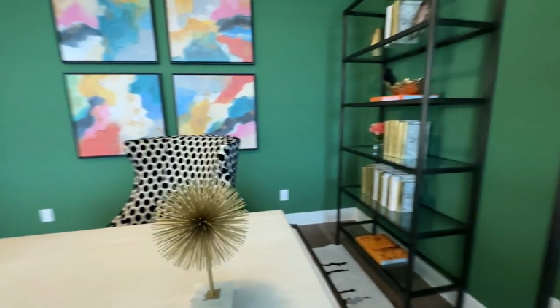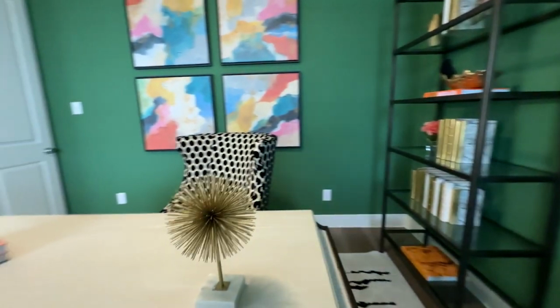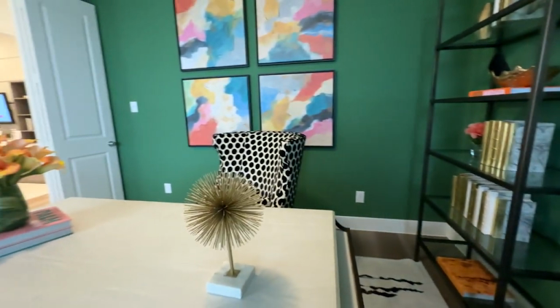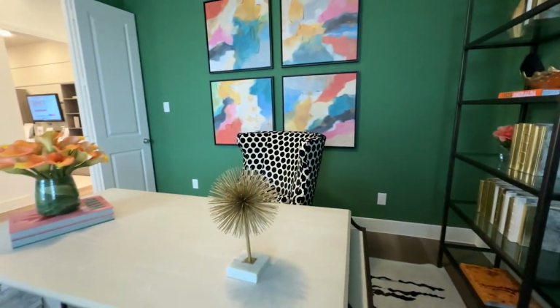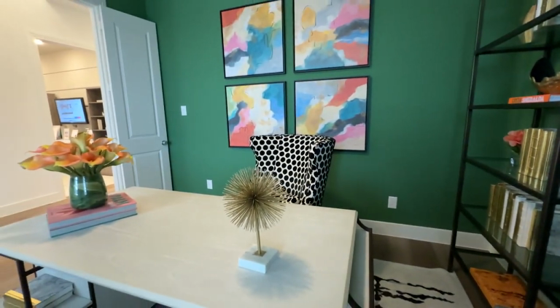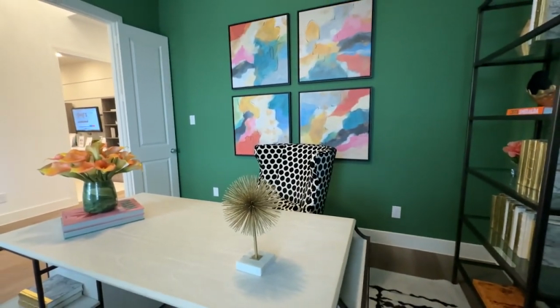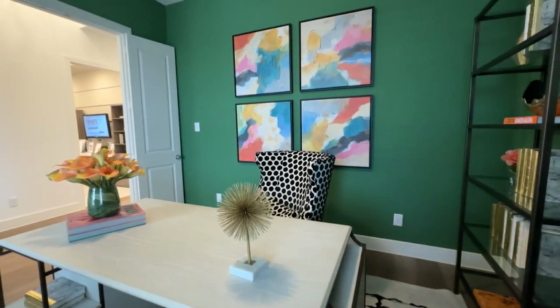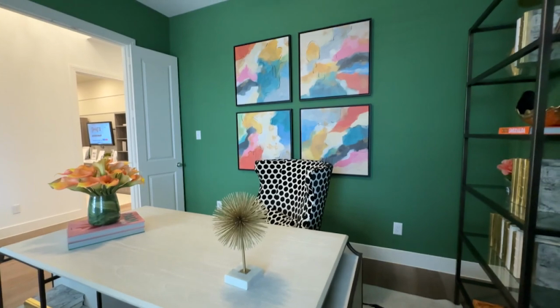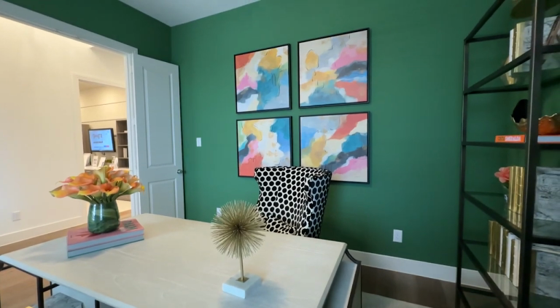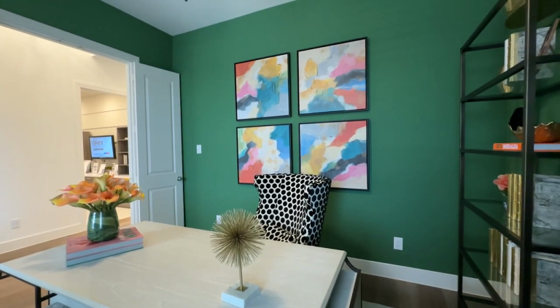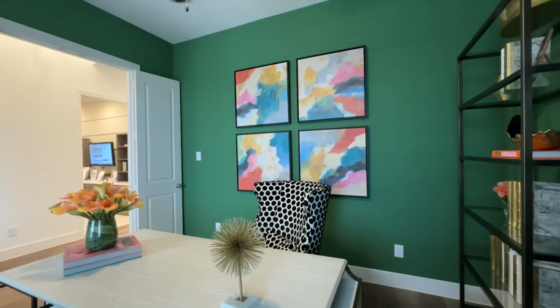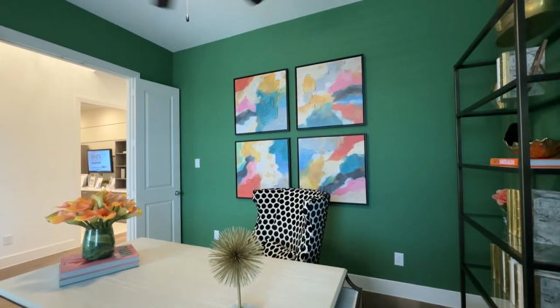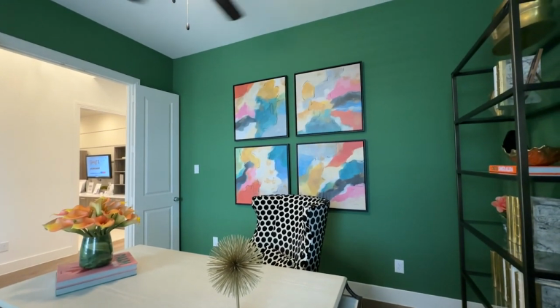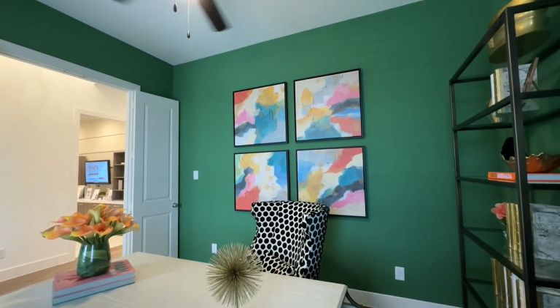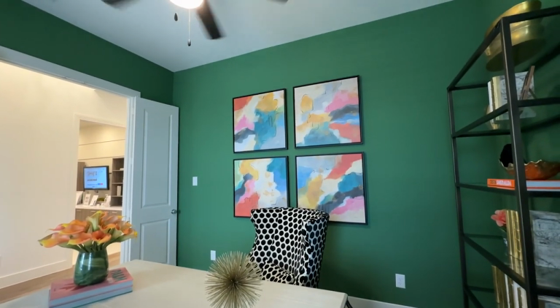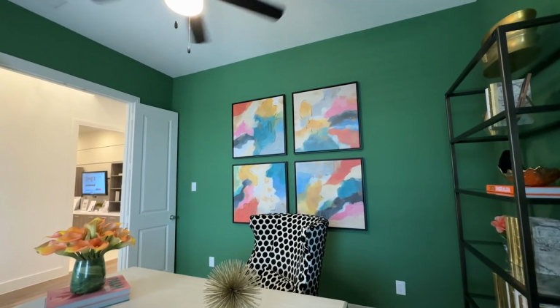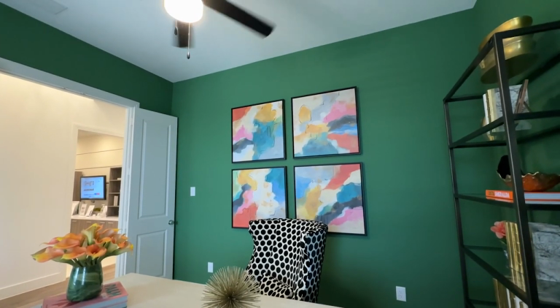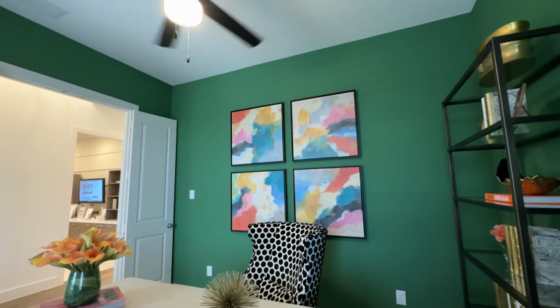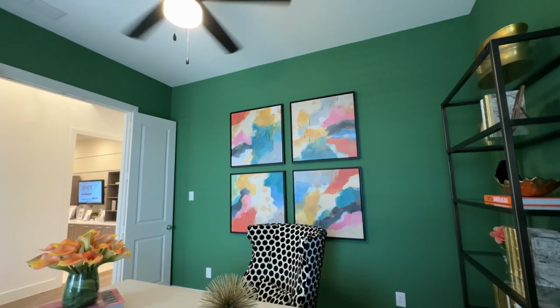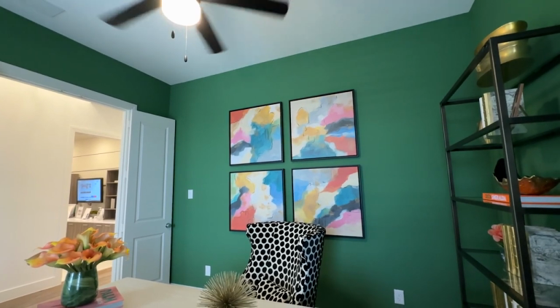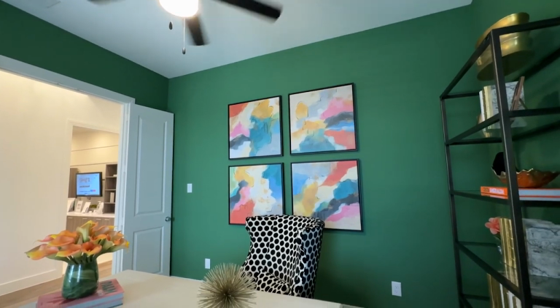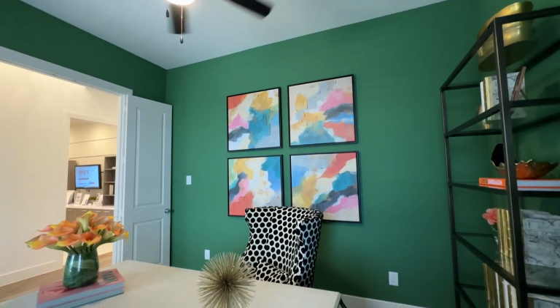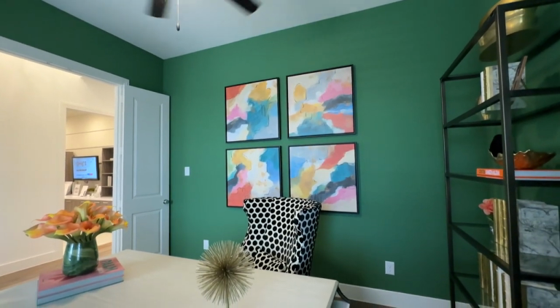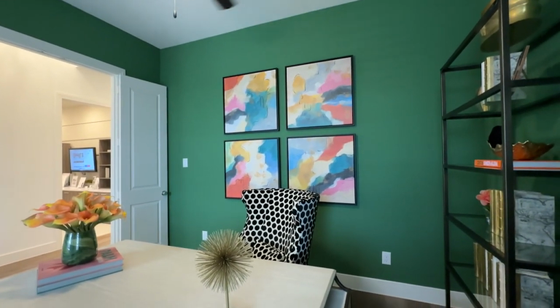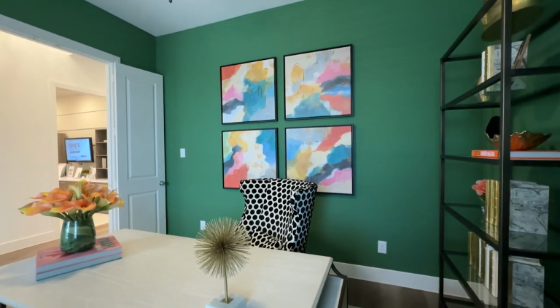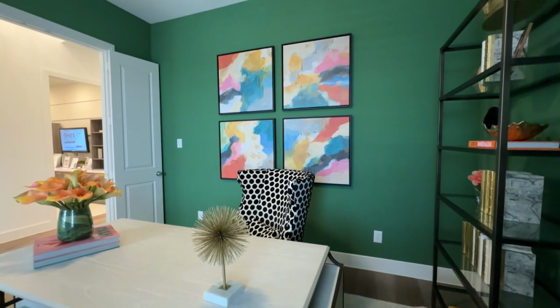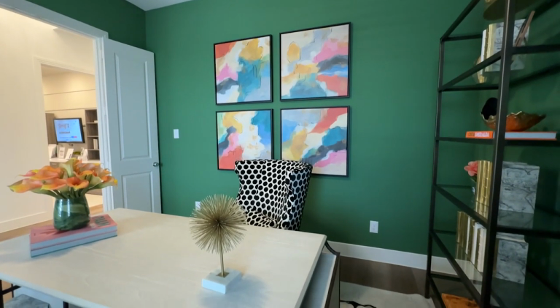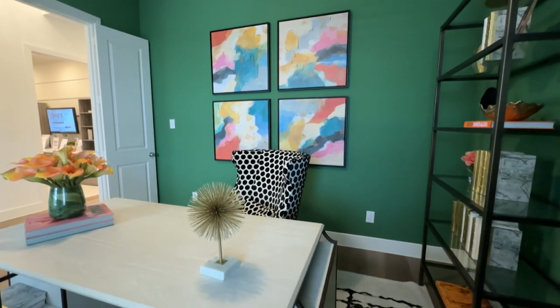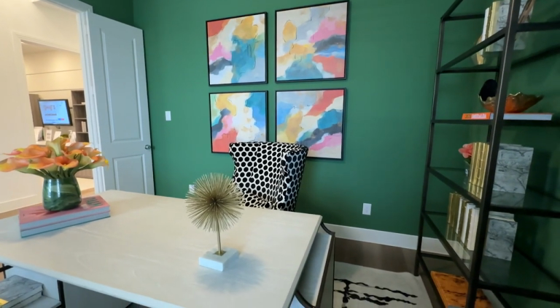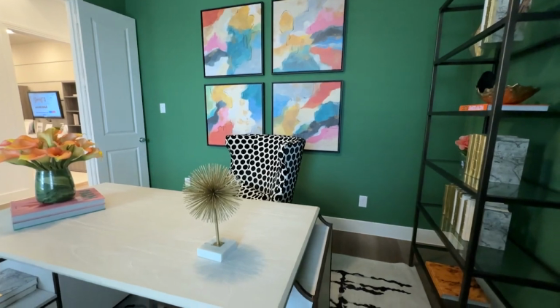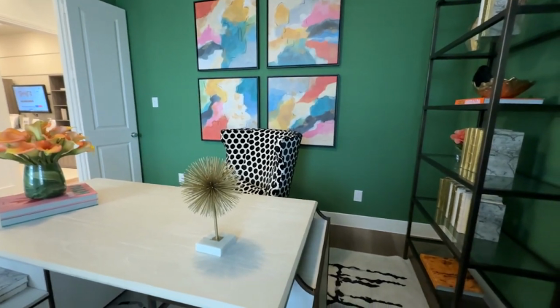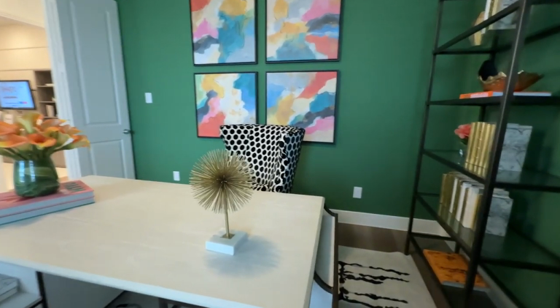You can customize it with a ceiling fan, you pick the color. Flooring options are endless with Highland, so whatever you chose to use this room for, you could match the flooring to go with it.